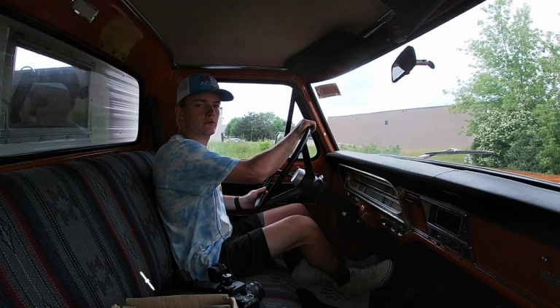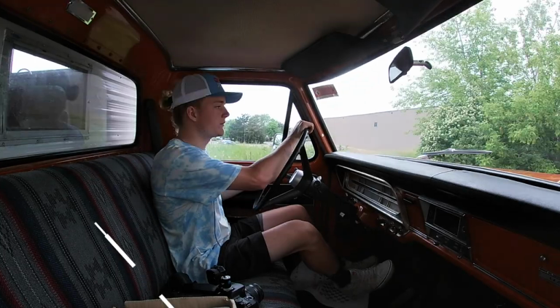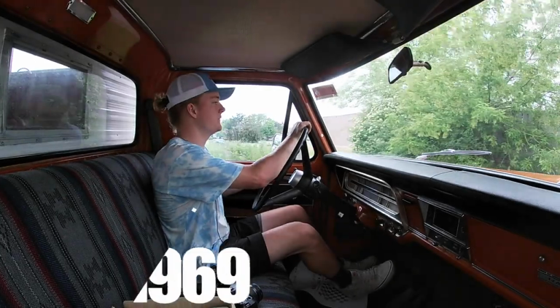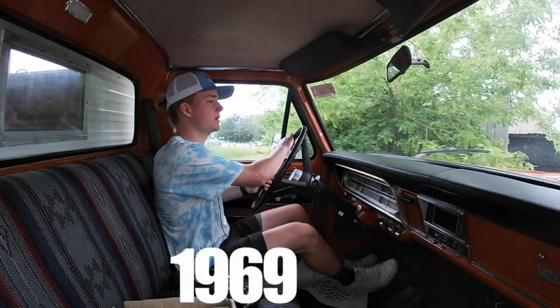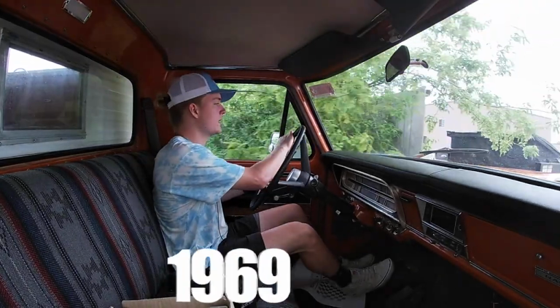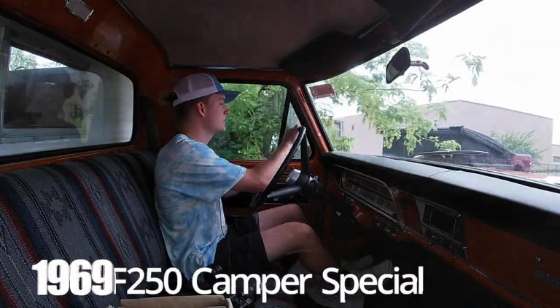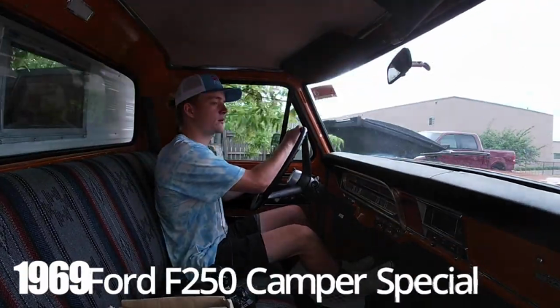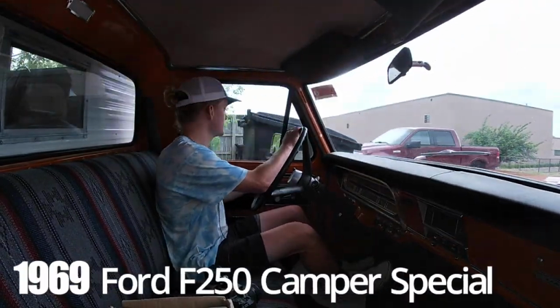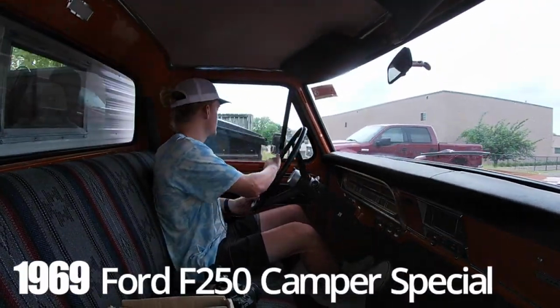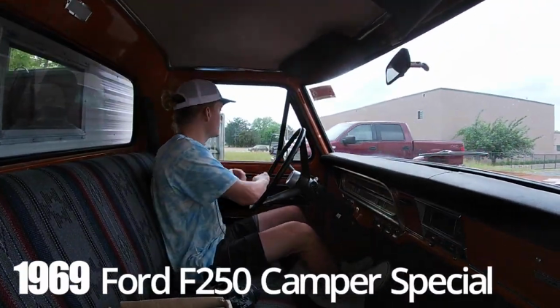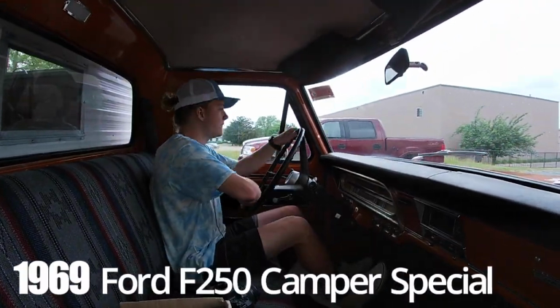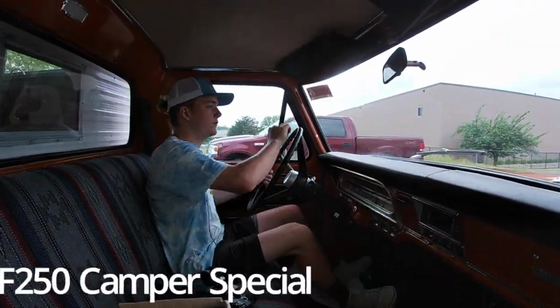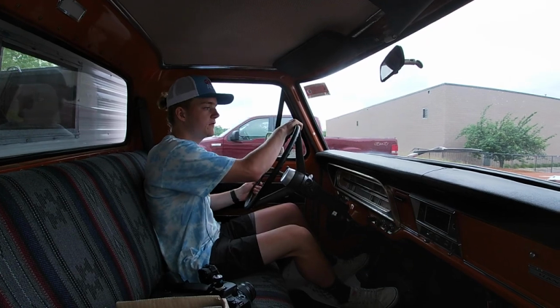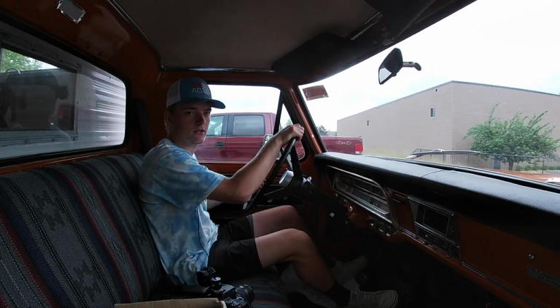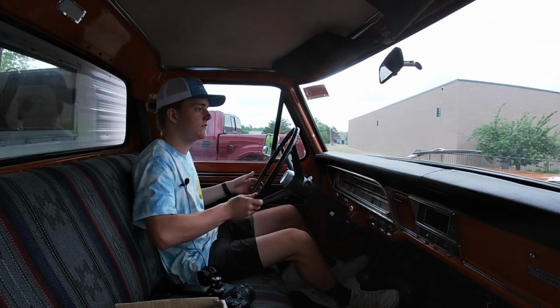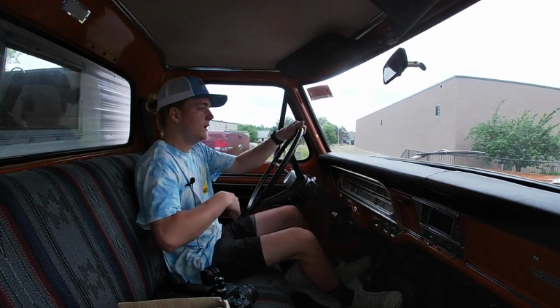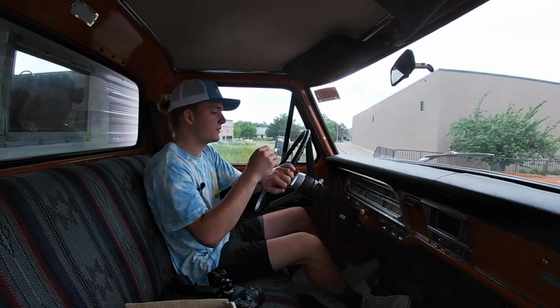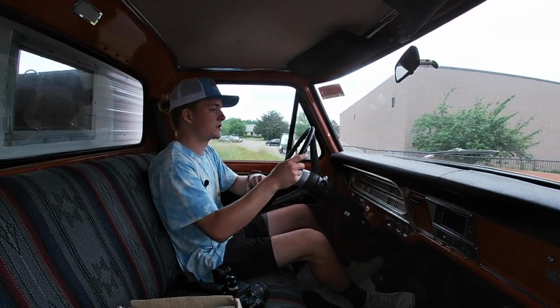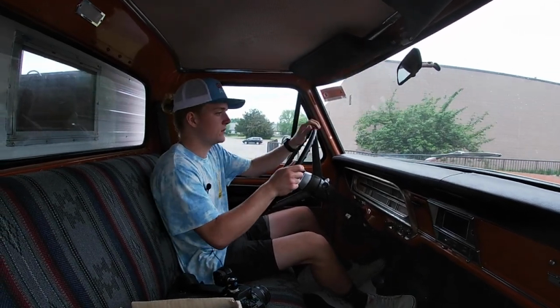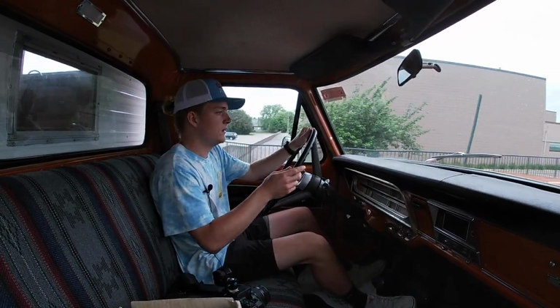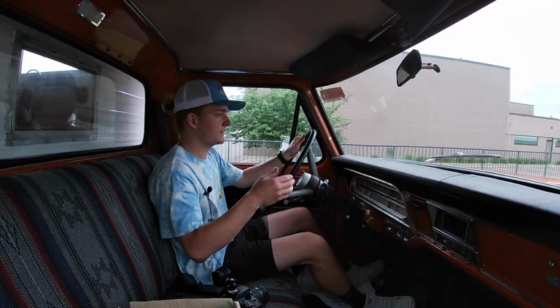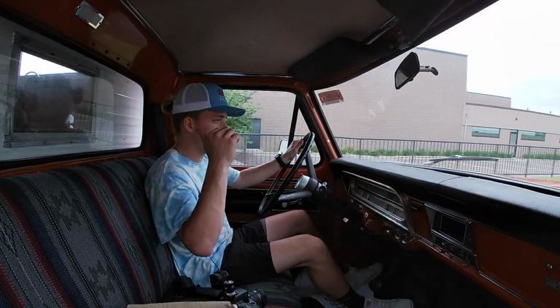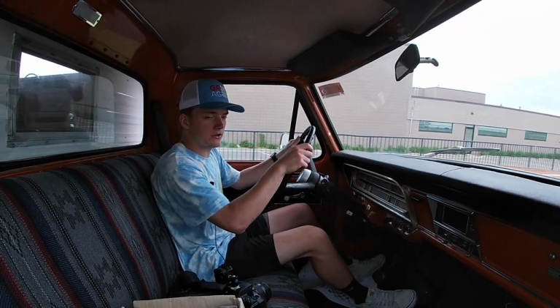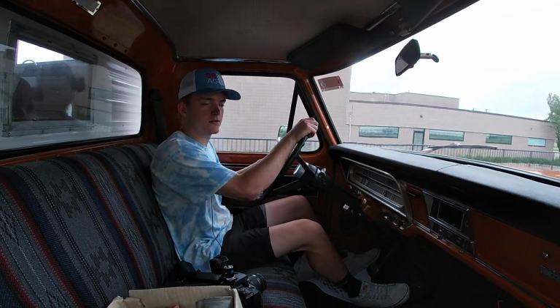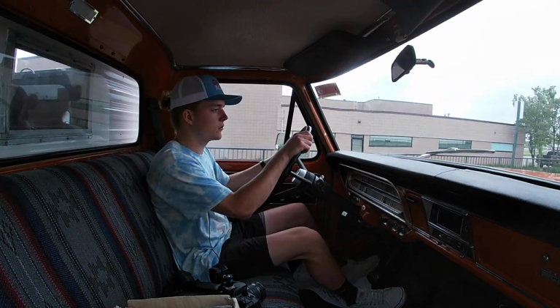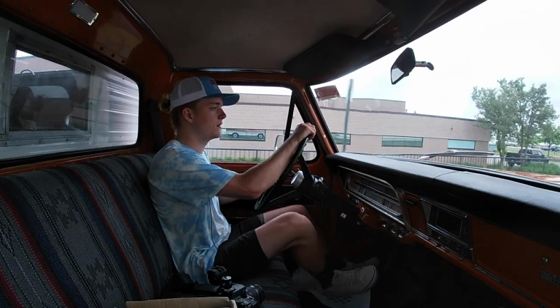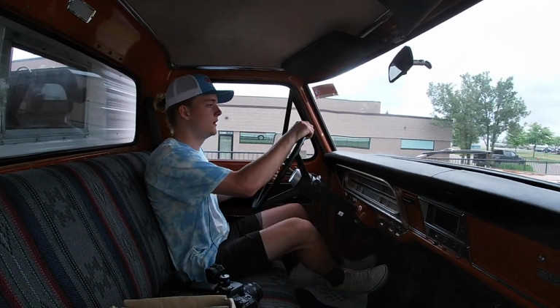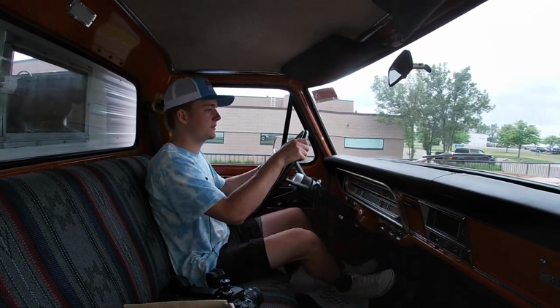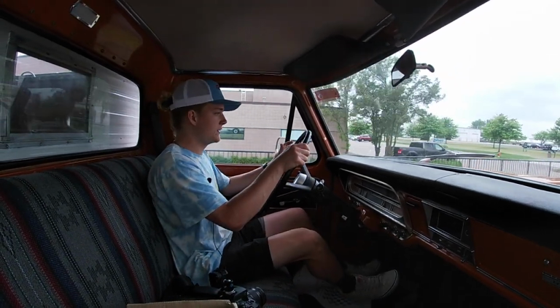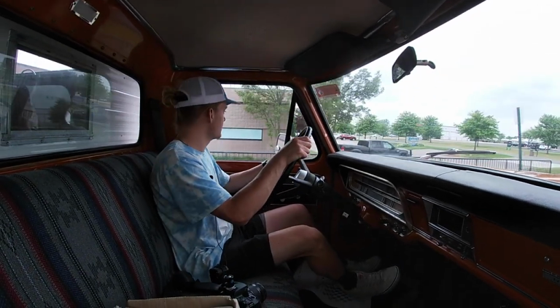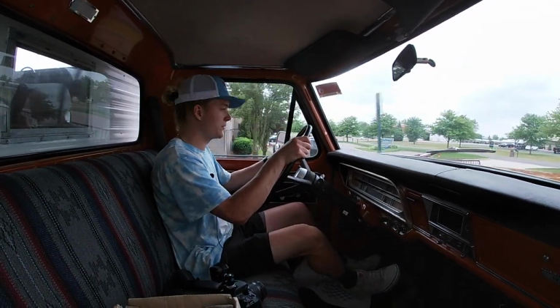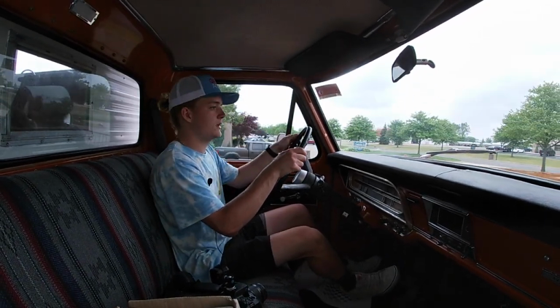How's it going everyone? Steve here with the GR Auto Gallery. Today we're going to take this 1969 F250 for a little test drive. This is the camper special. It's got the truck bed camper in the rear. It's a Travel Queen and this thing is ready for any trip you can throw at it.